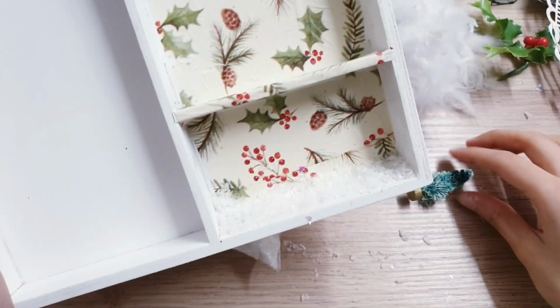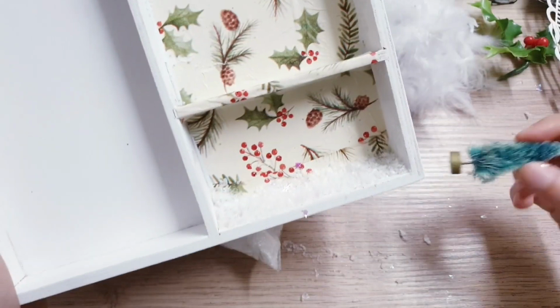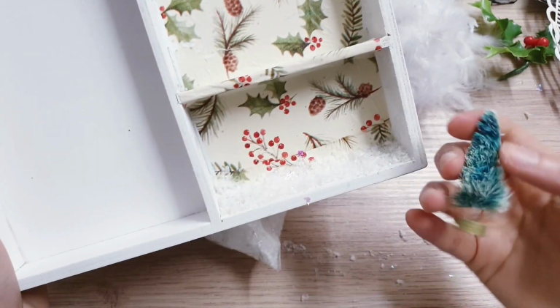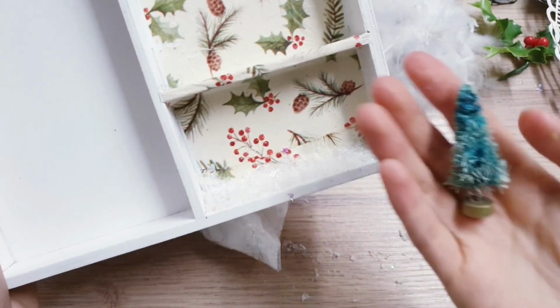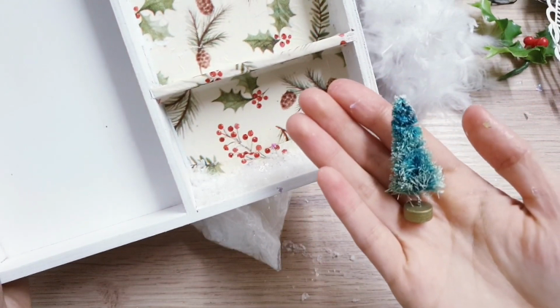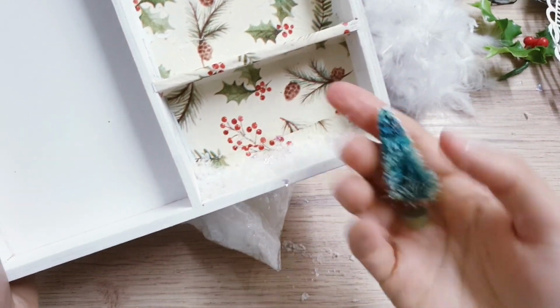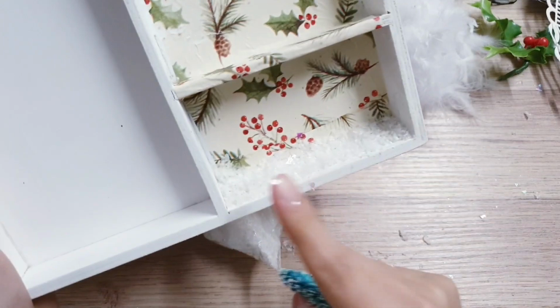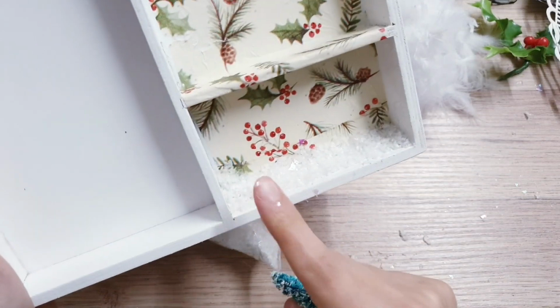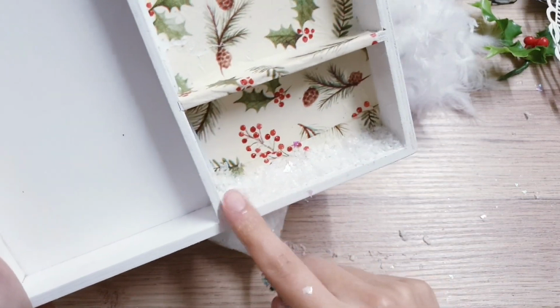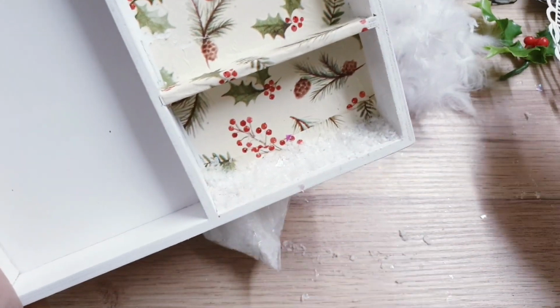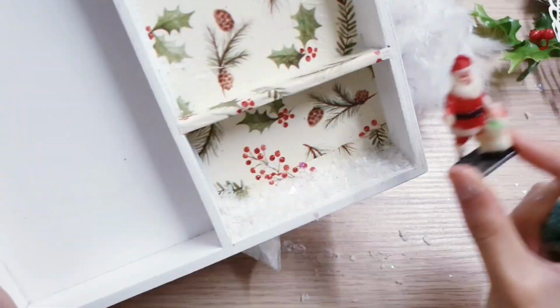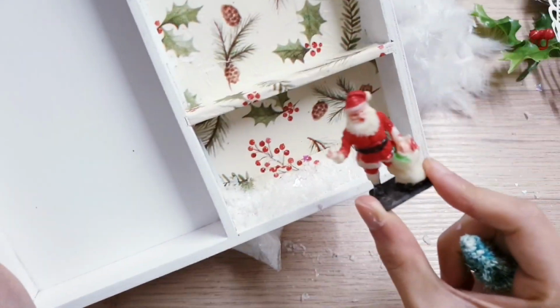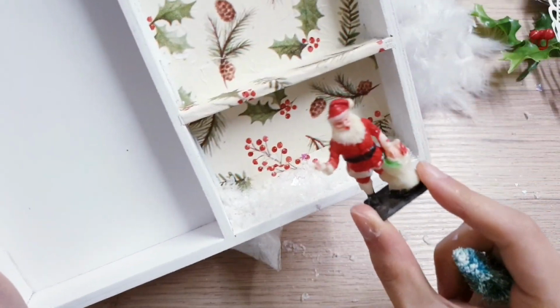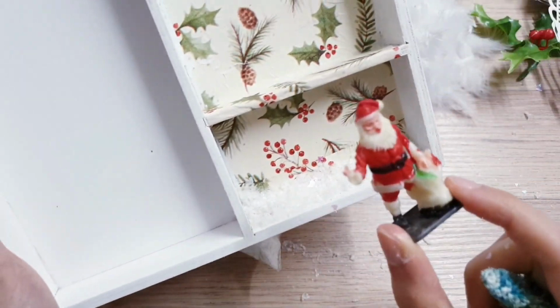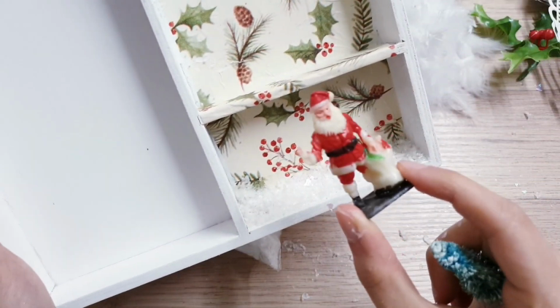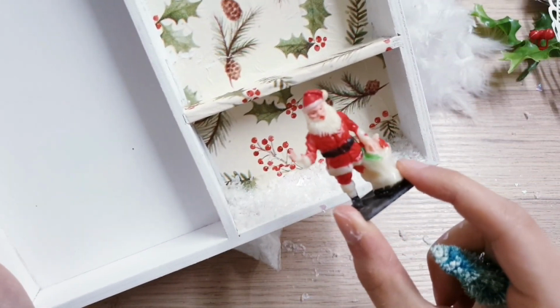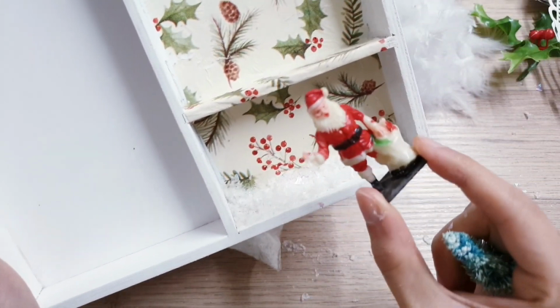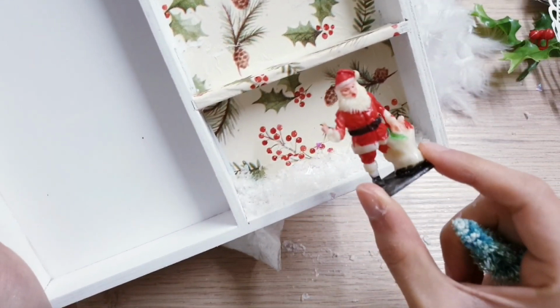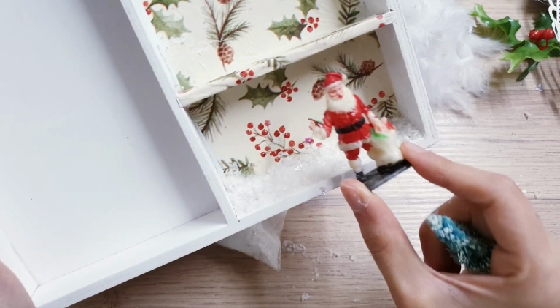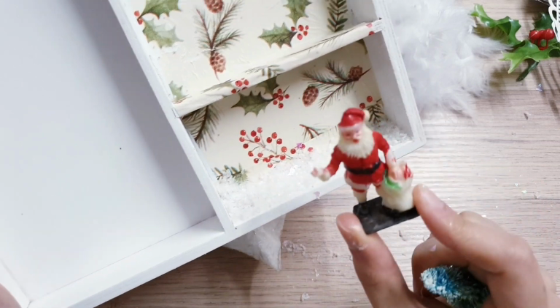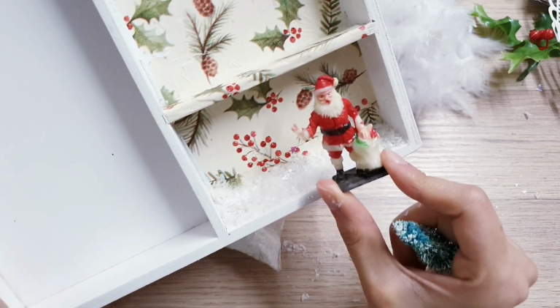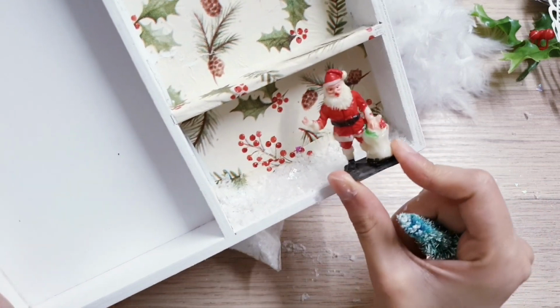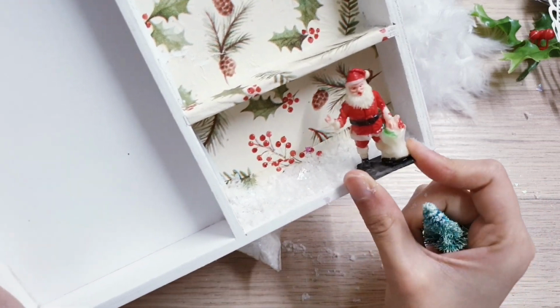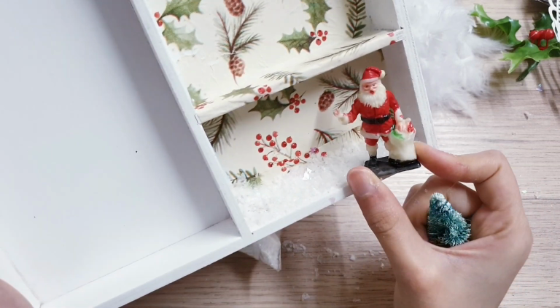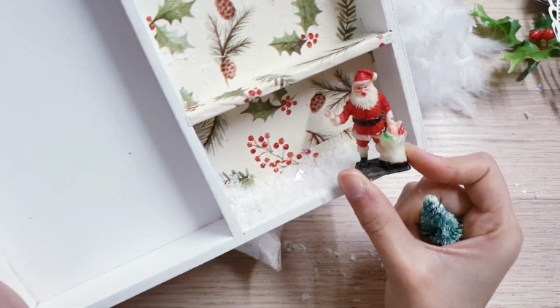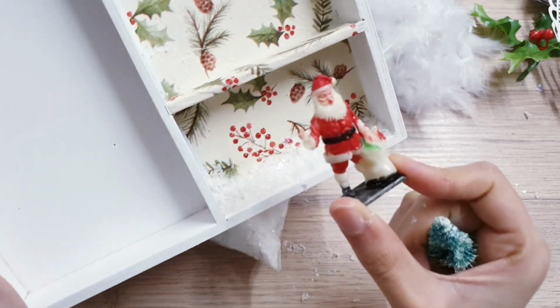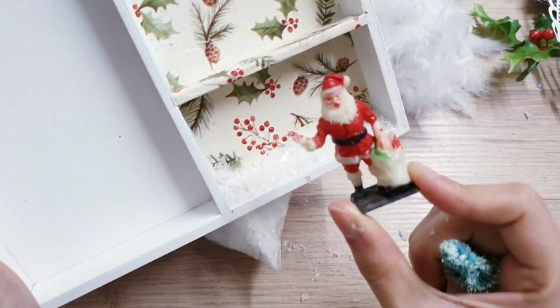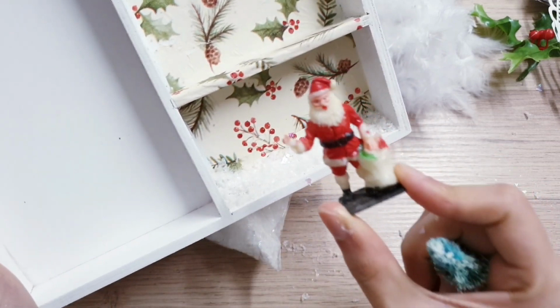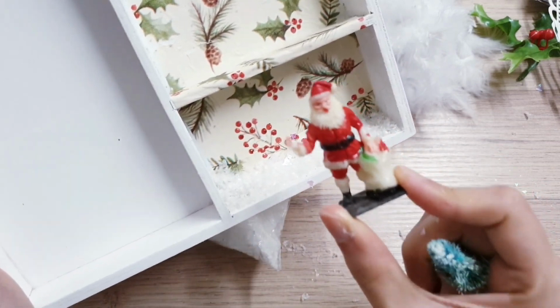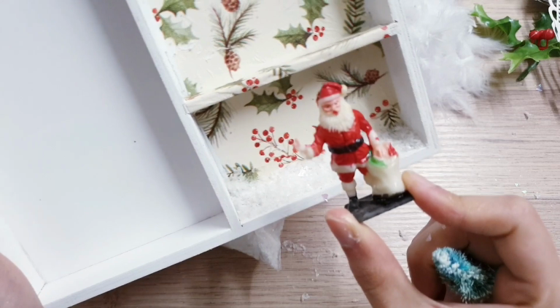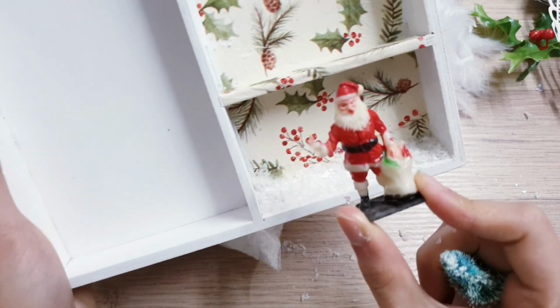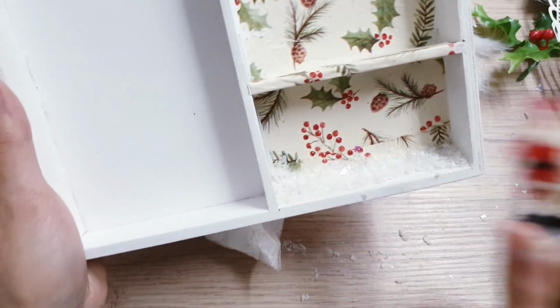I also have this miniature tree that I'm going to stick down here in the corner. I managed to find him in one of the thrift stores. So I'm going to stick him down — he's really vintage, so this ties in really nicely with this project.